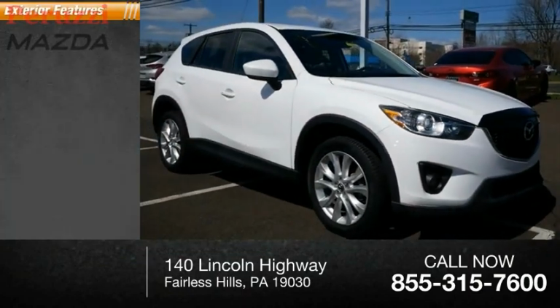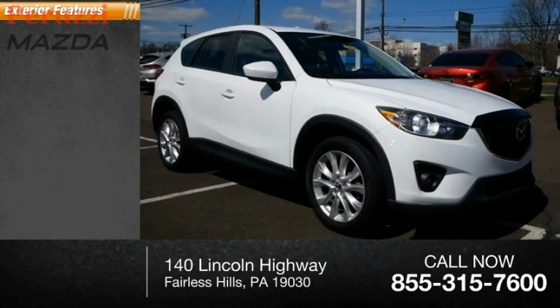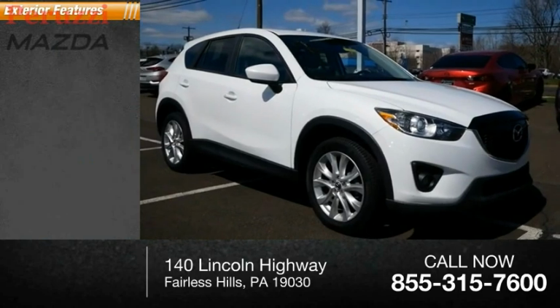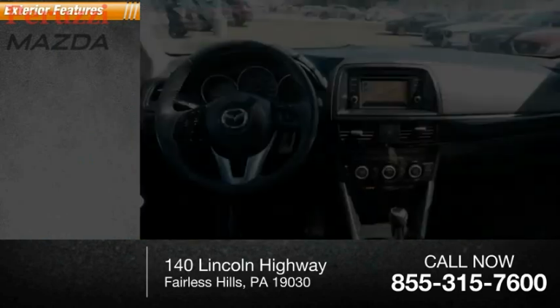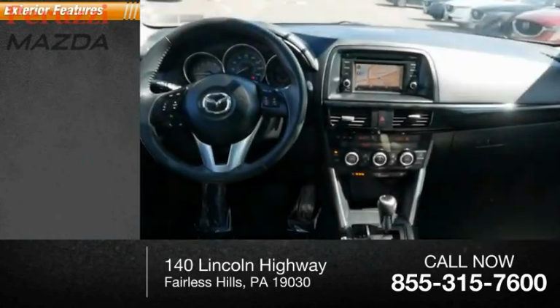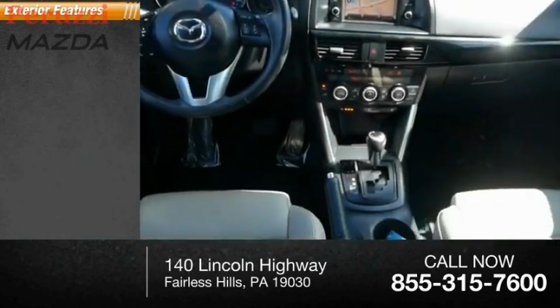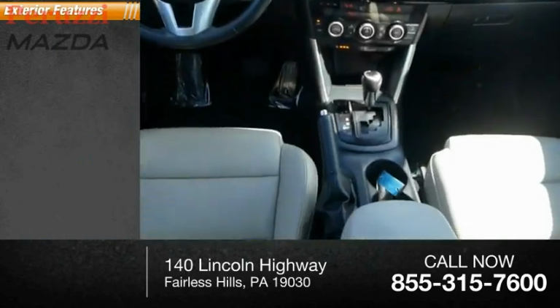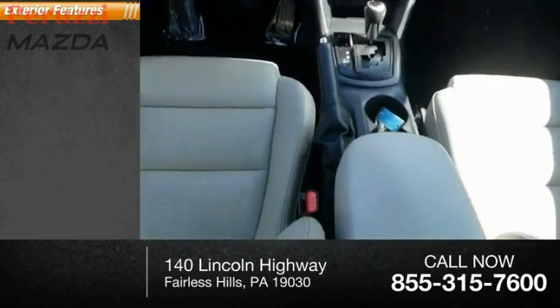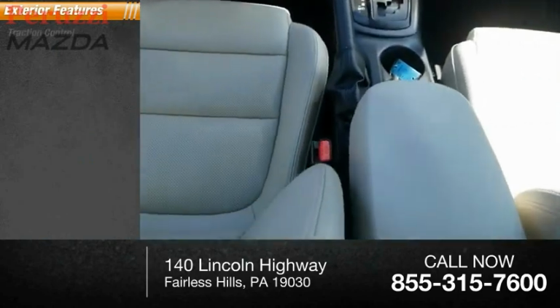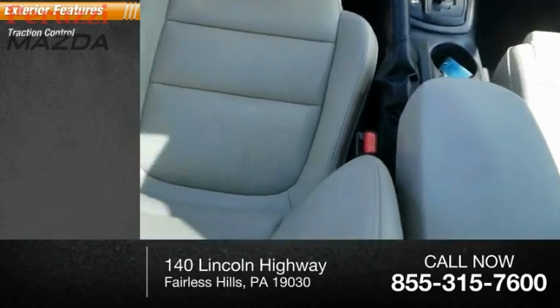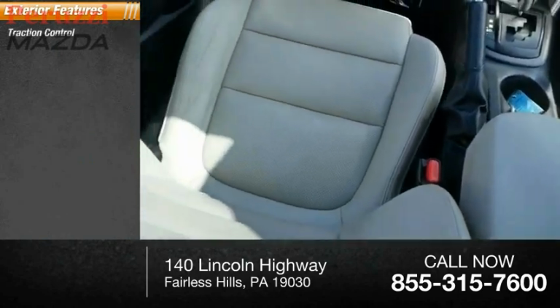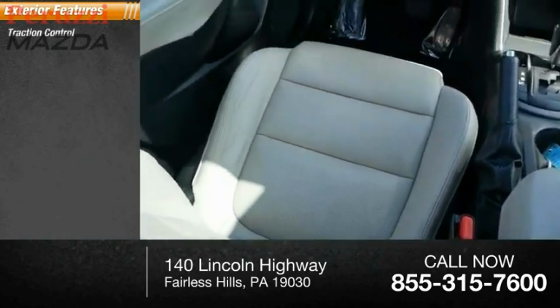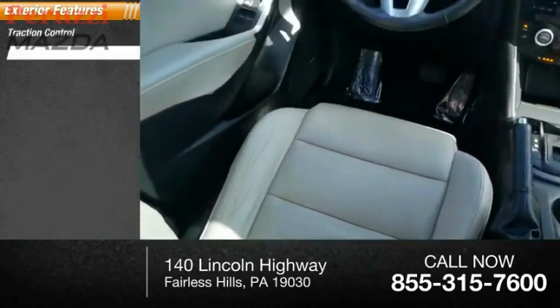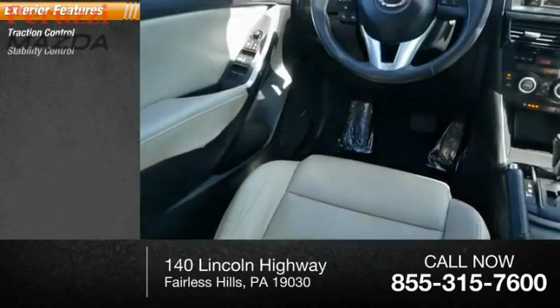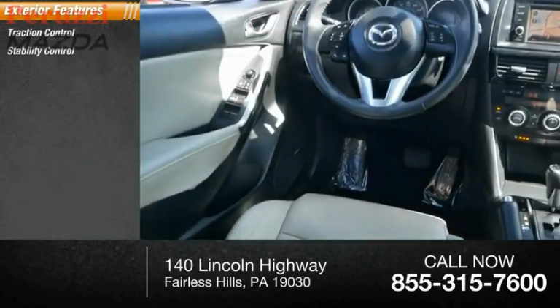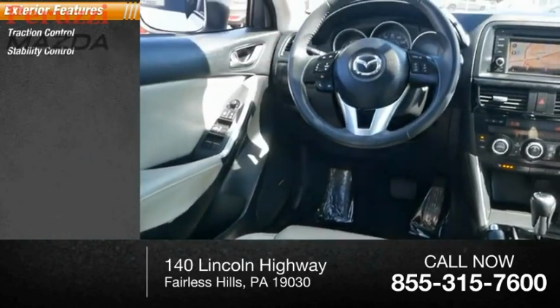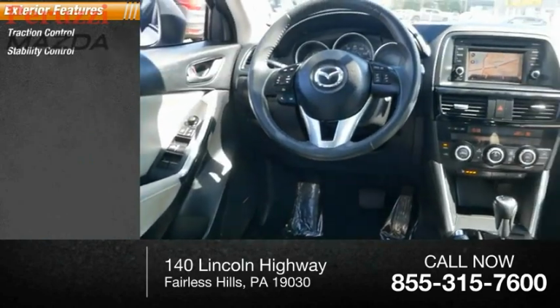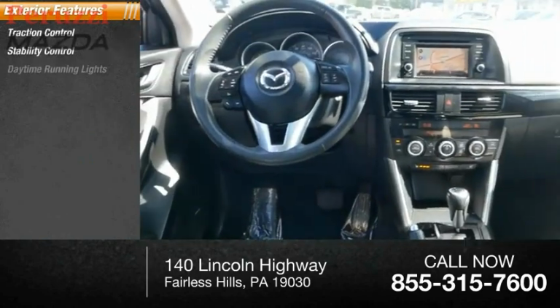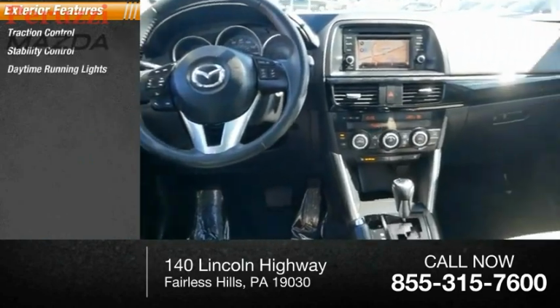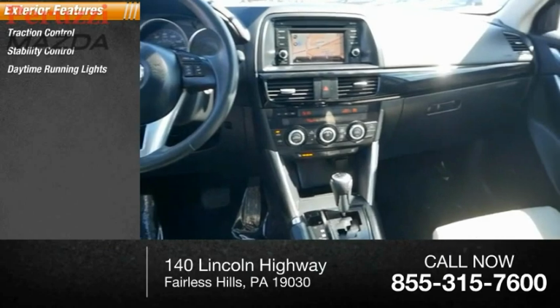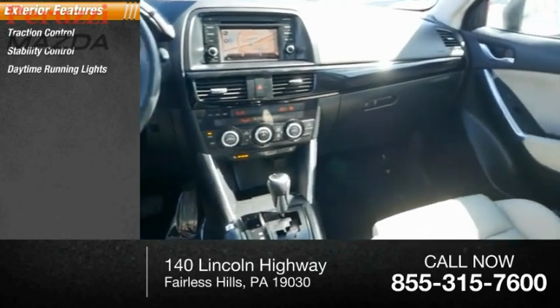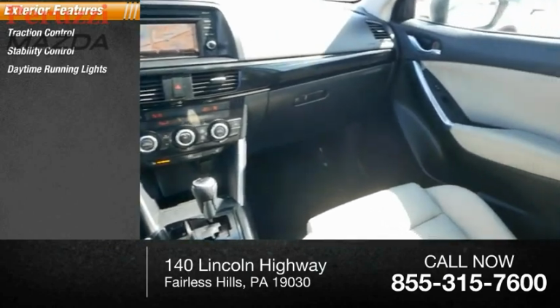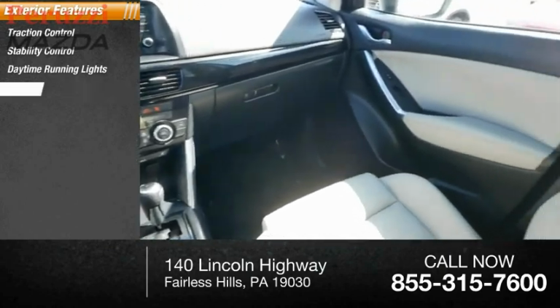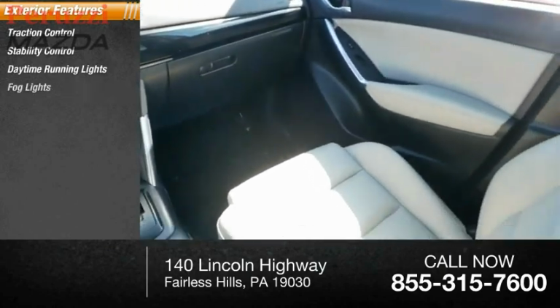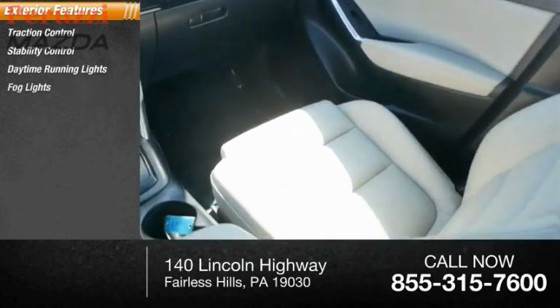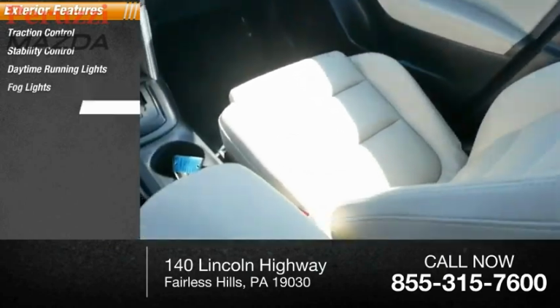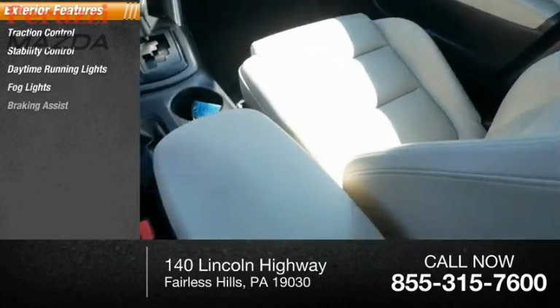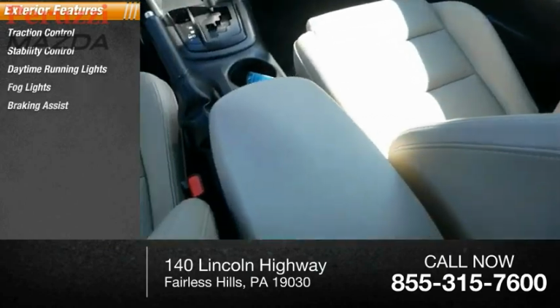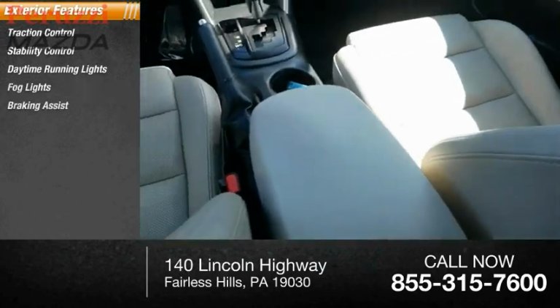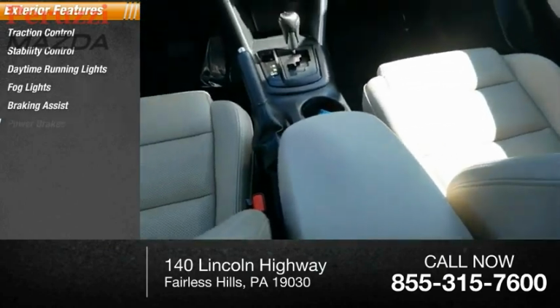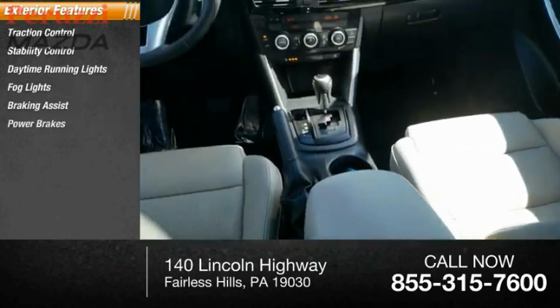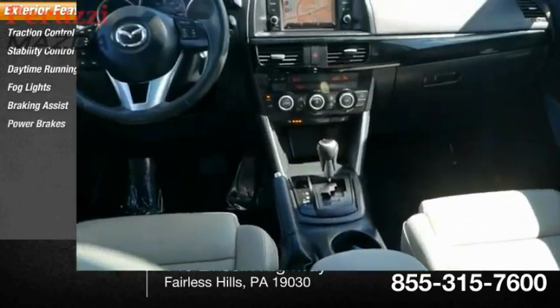Here are some of this vehicle's great options: traction control, stability control, daytime running lights, fog lights, braking assist, power brakes.